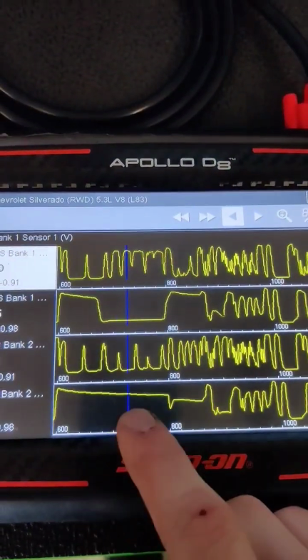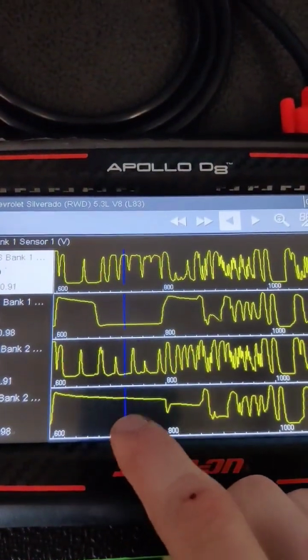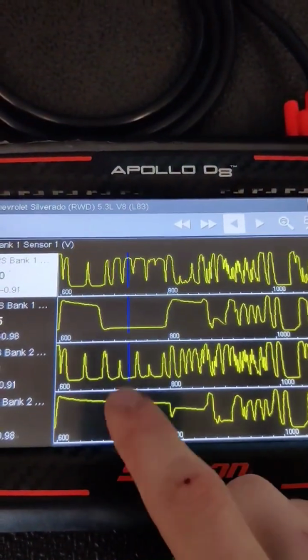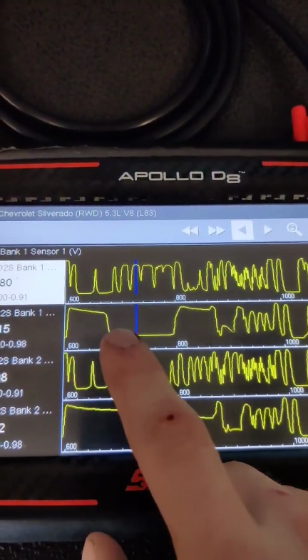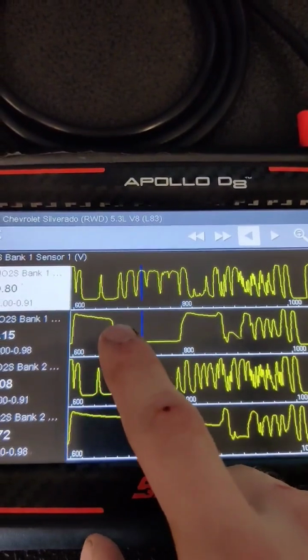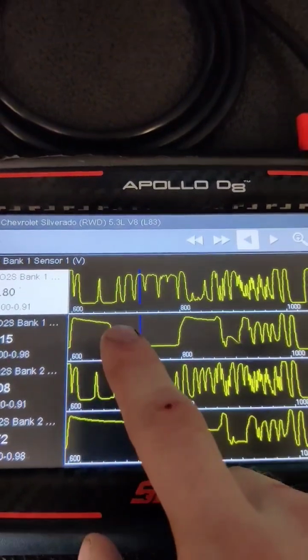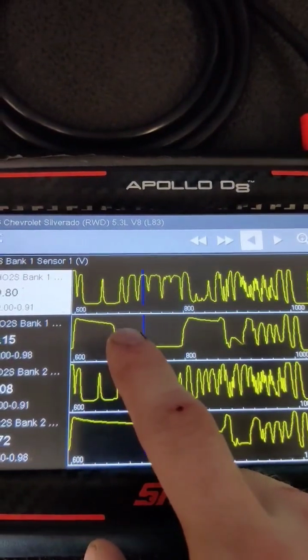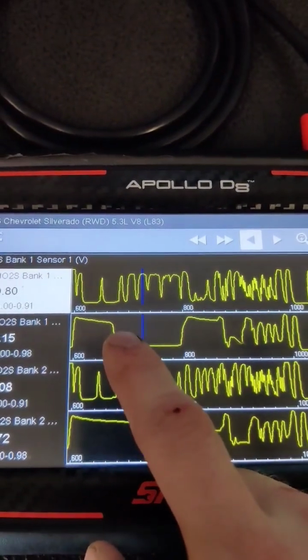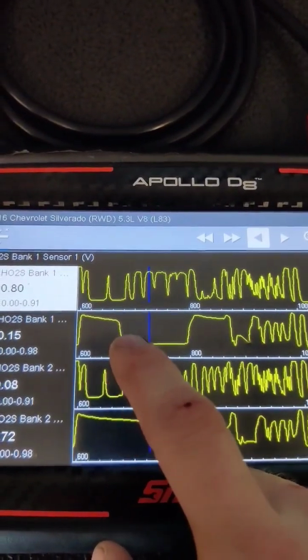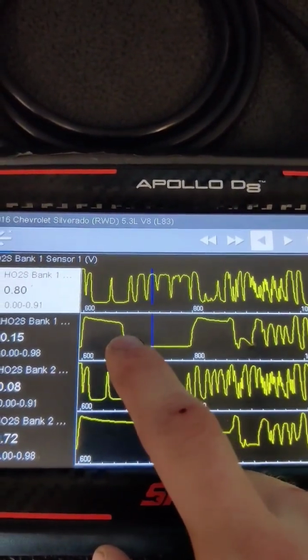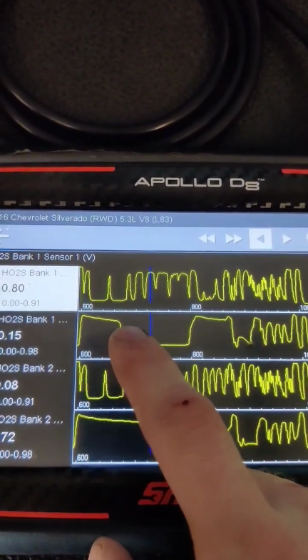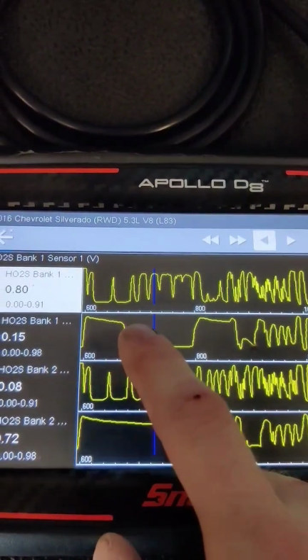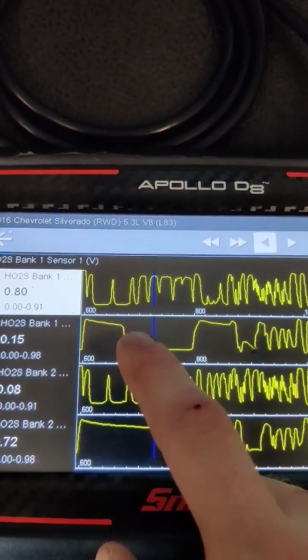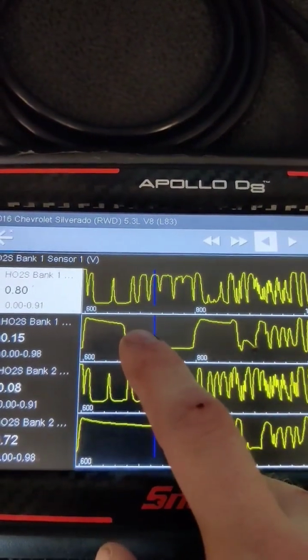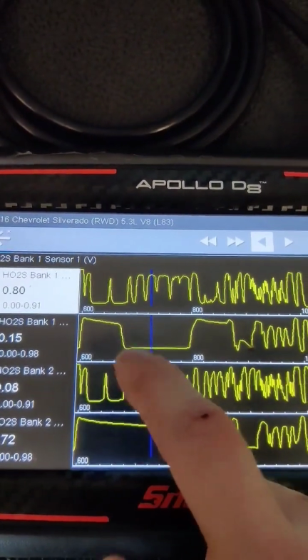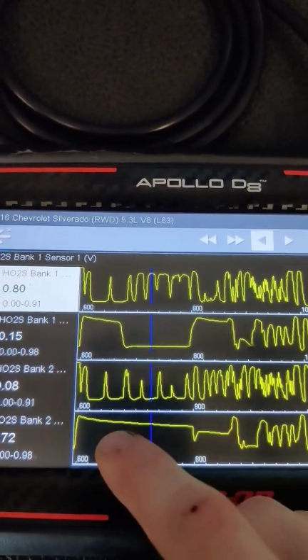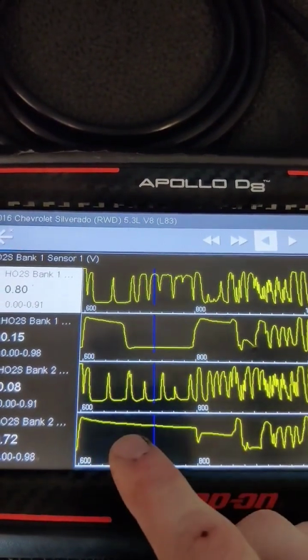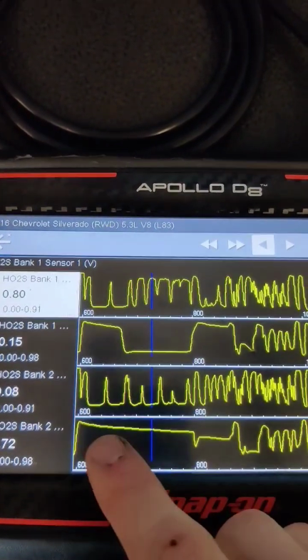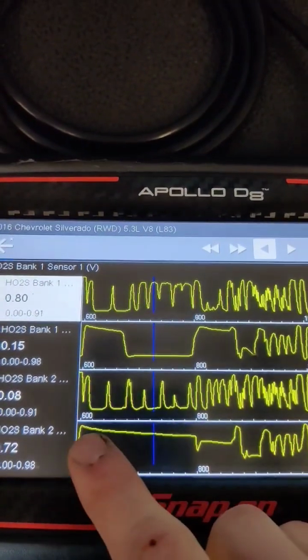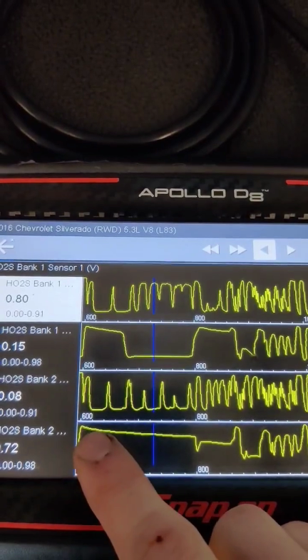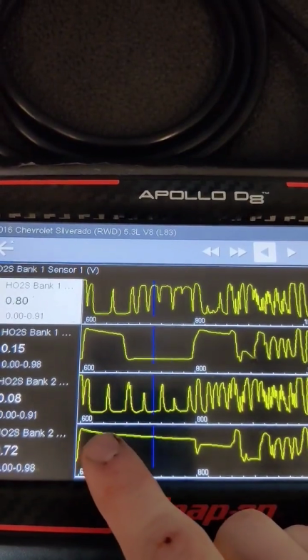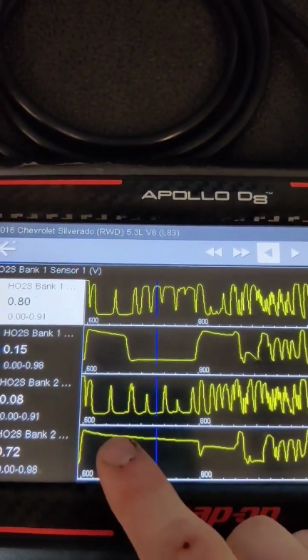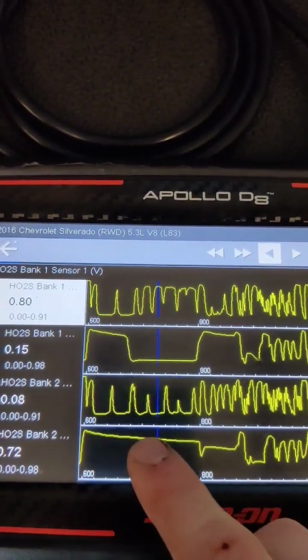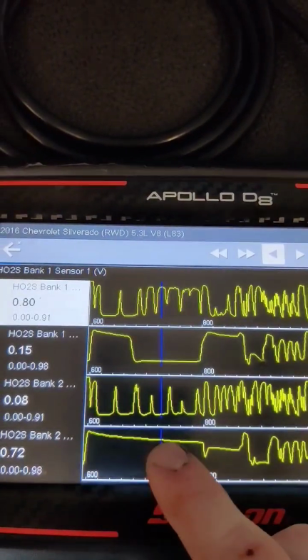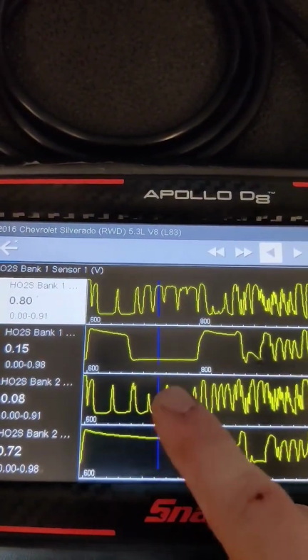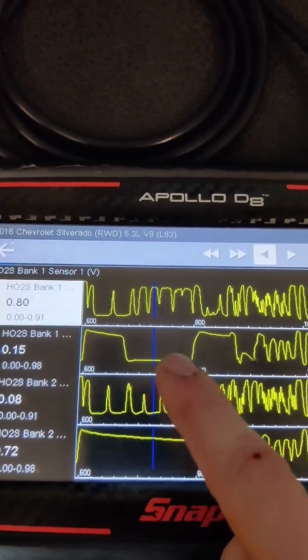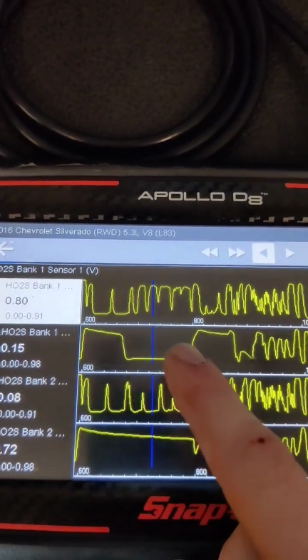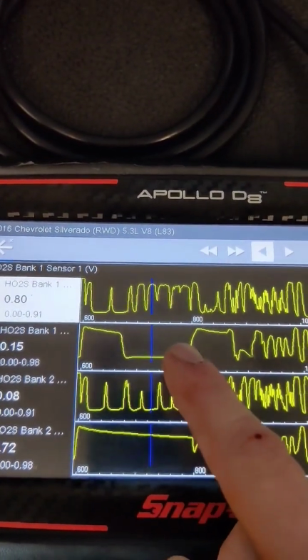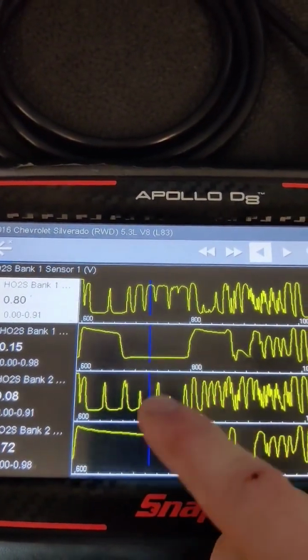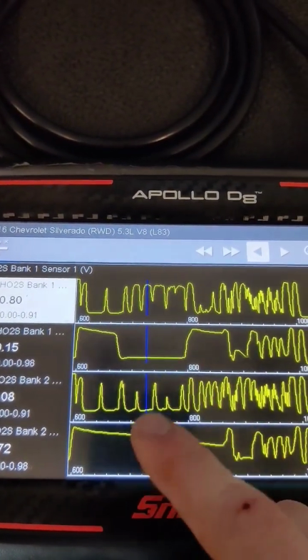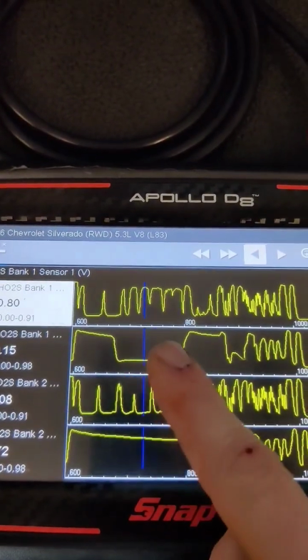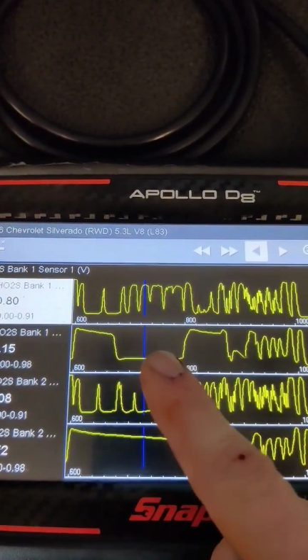Now your downstream O2 sensors should have a relatively steady signal that is slow switching, sort of like you see here.